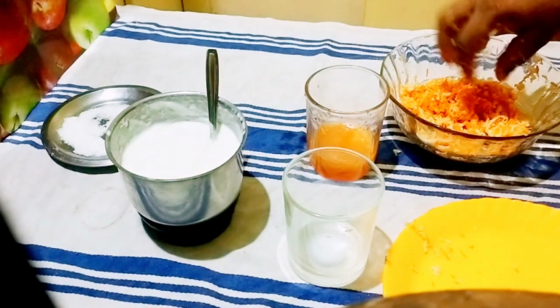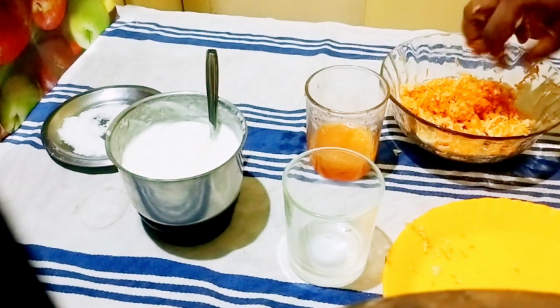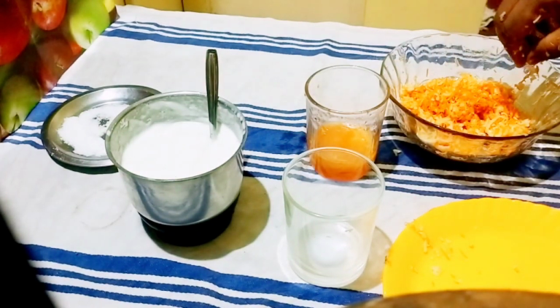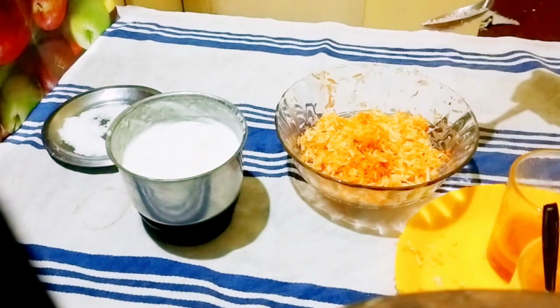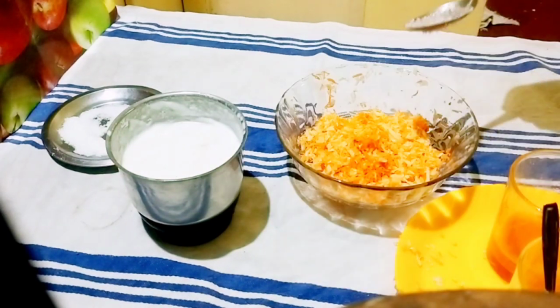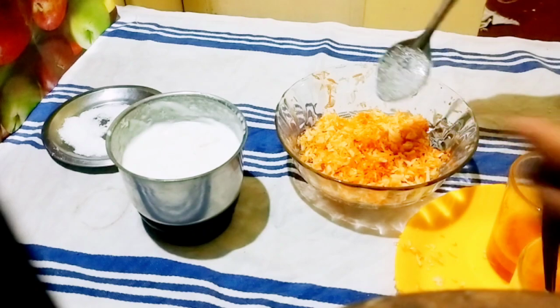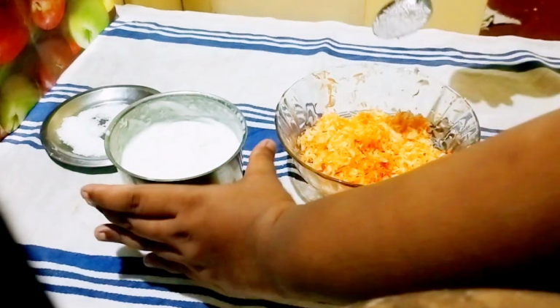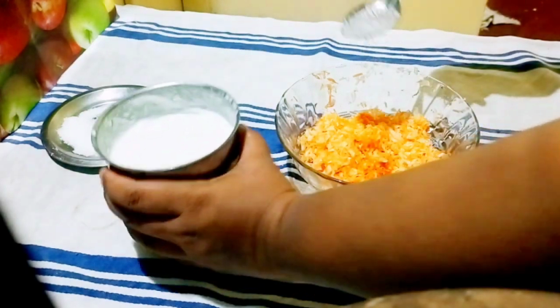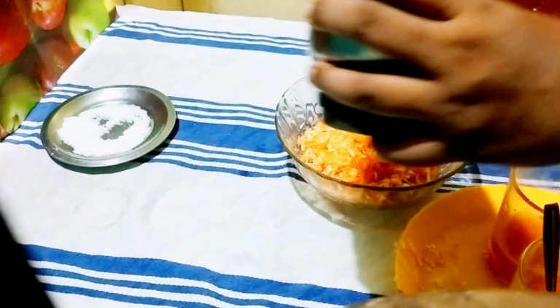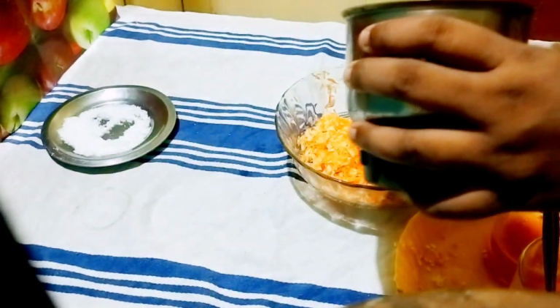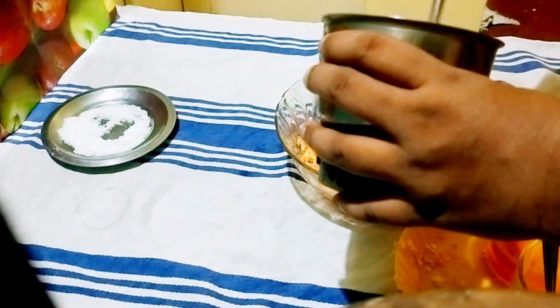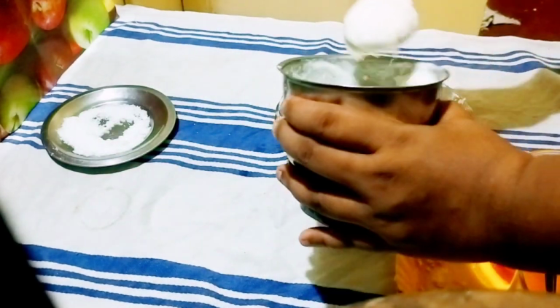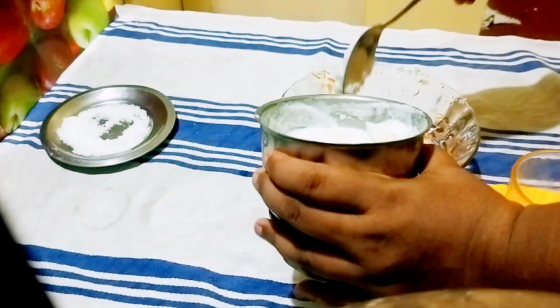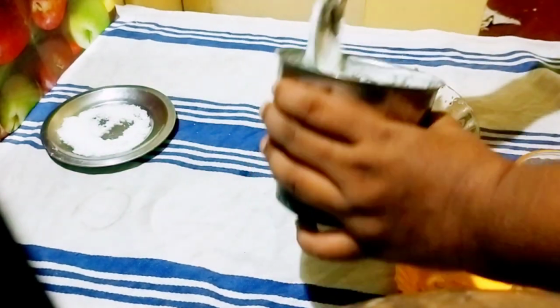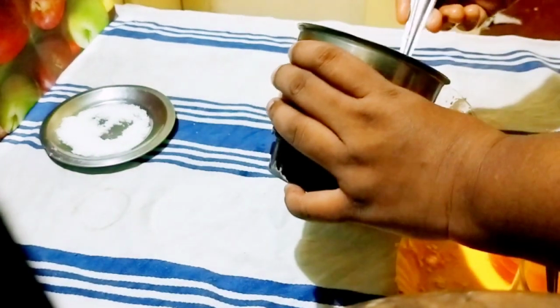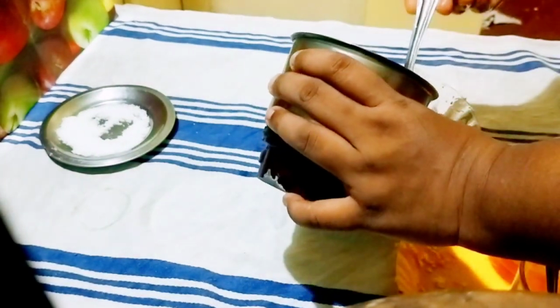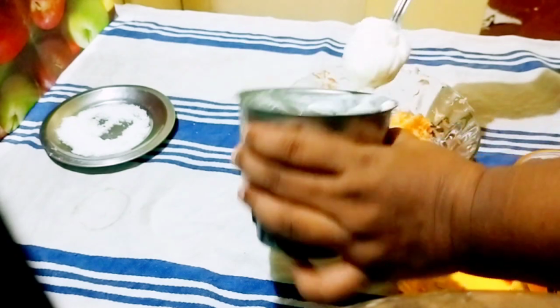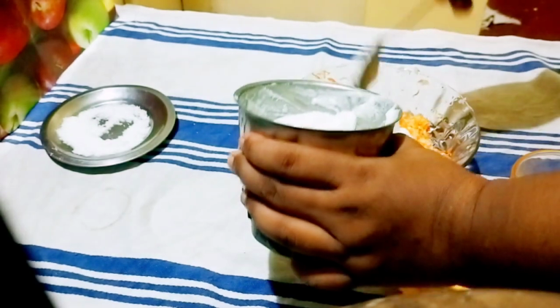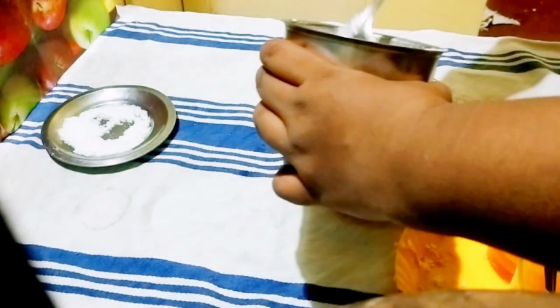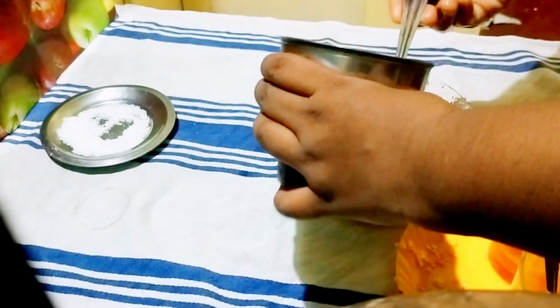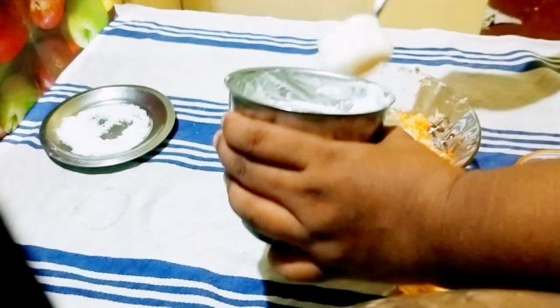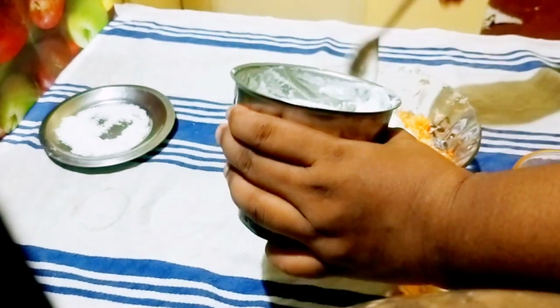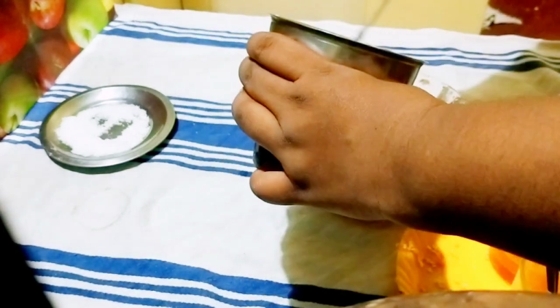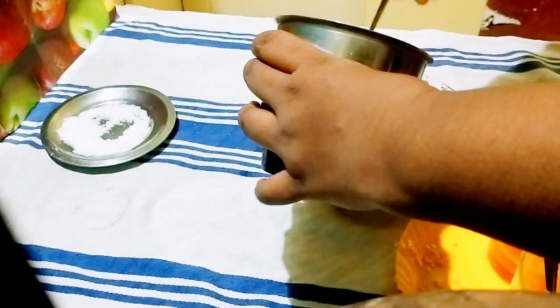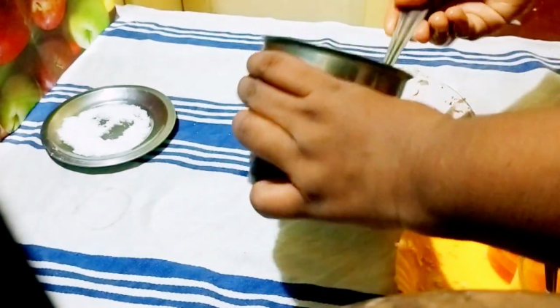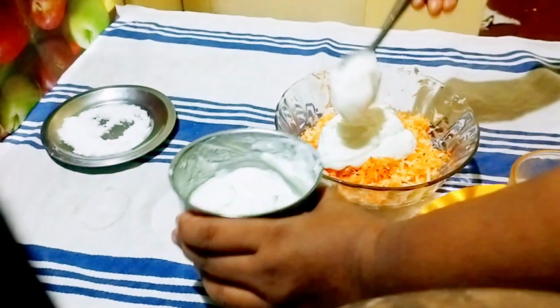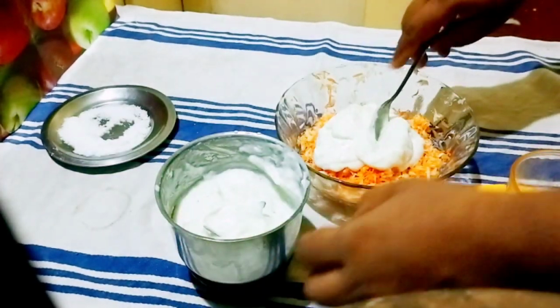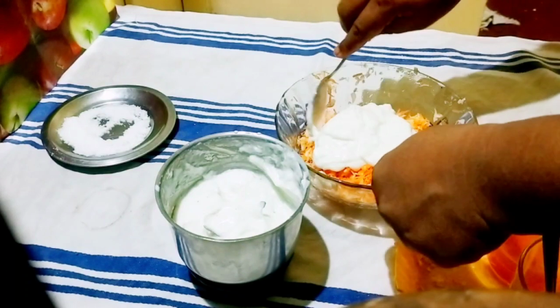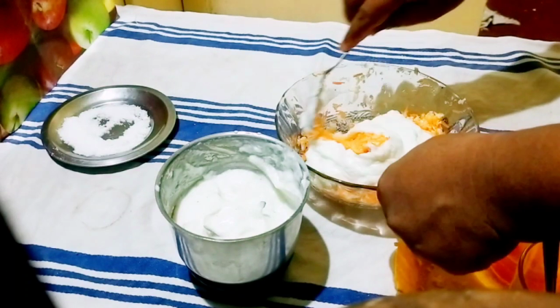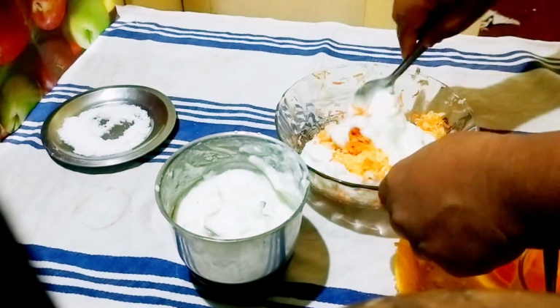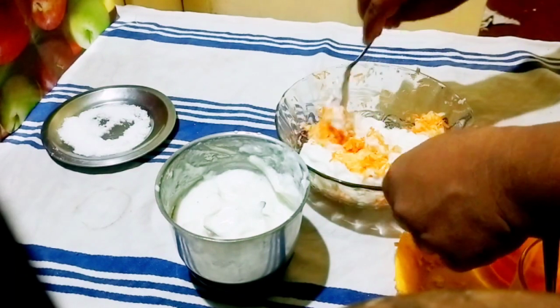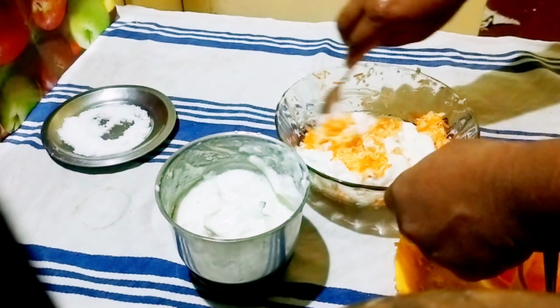Then we are going to prepare the ingredients. If we take 3 to 4 spoons of mayonnaise, we will add it in a few minutes.